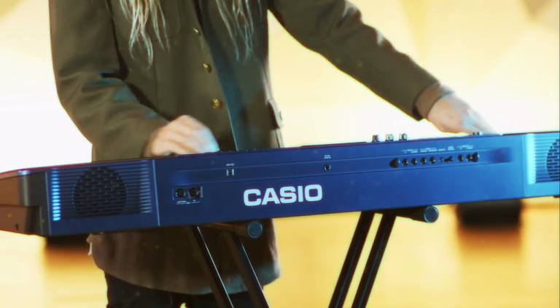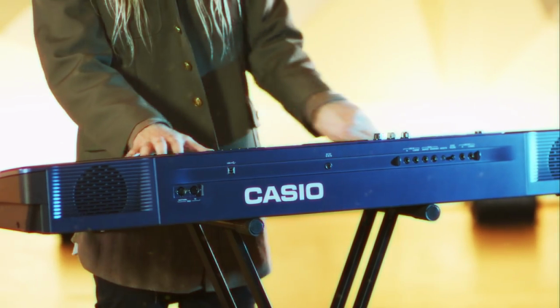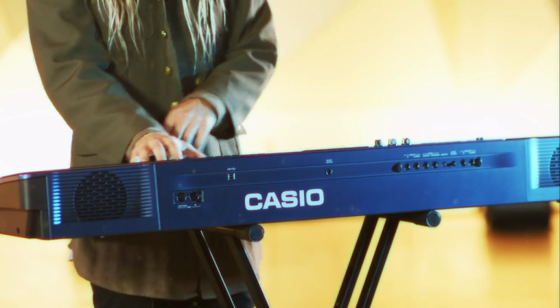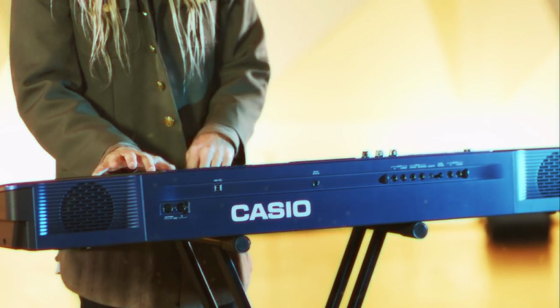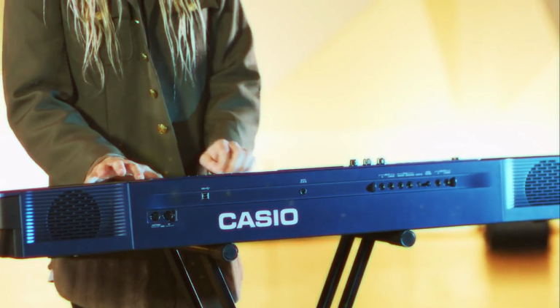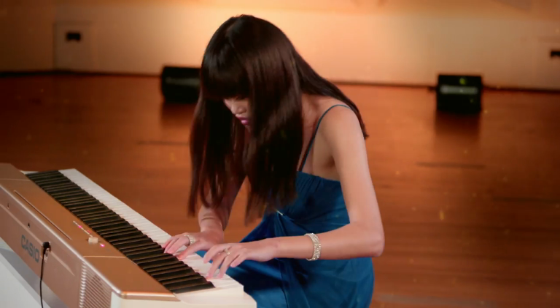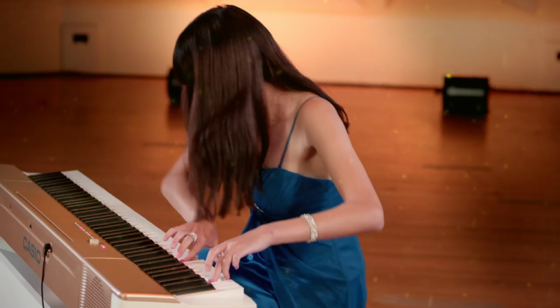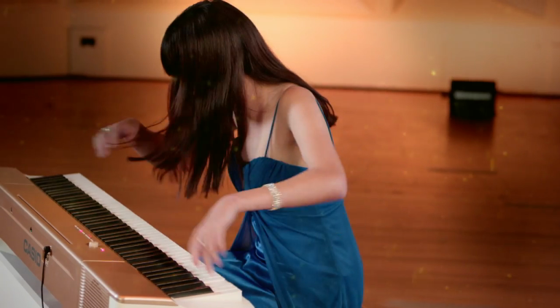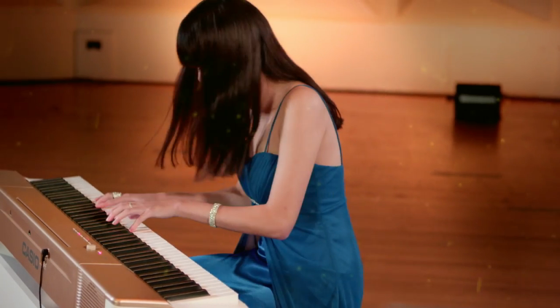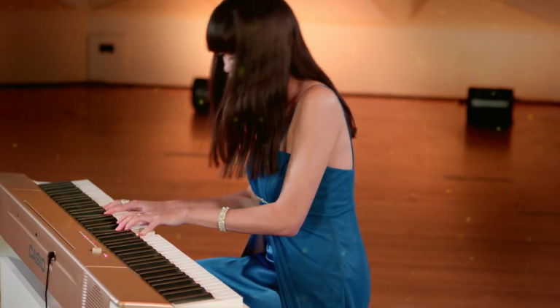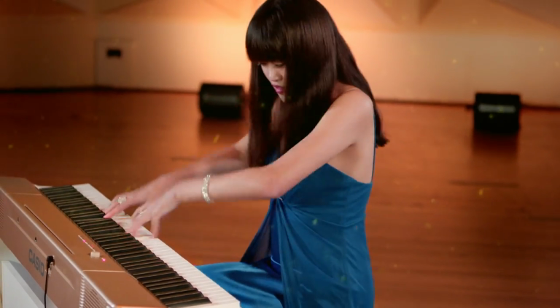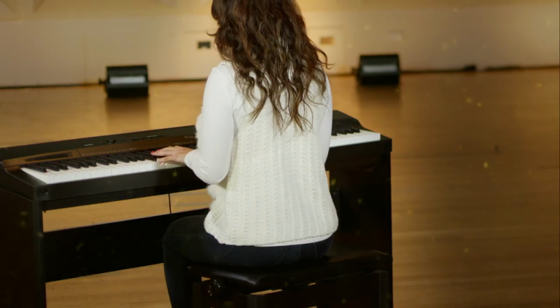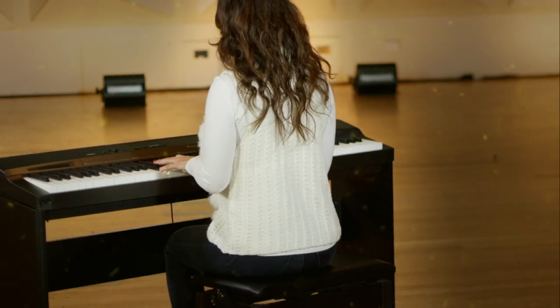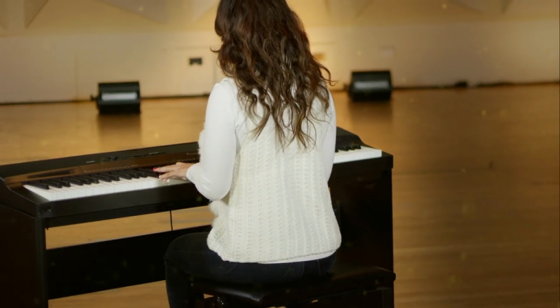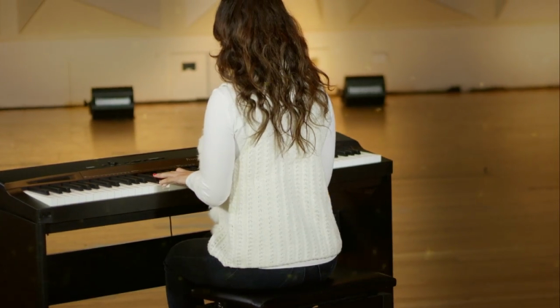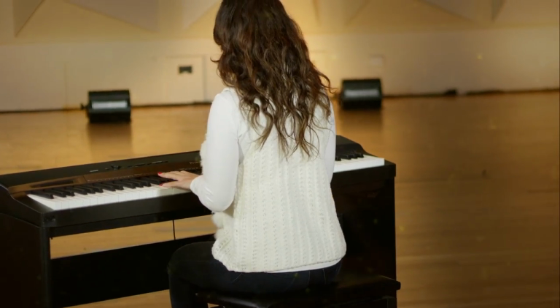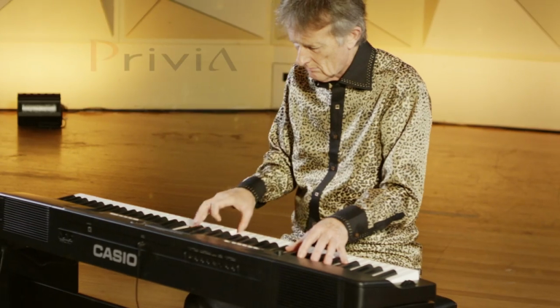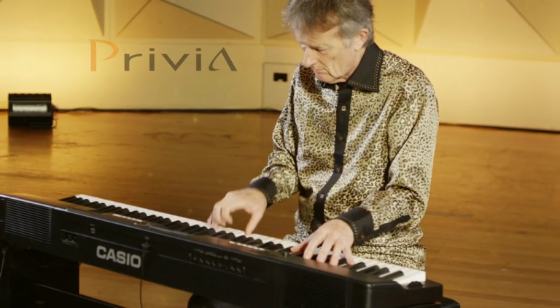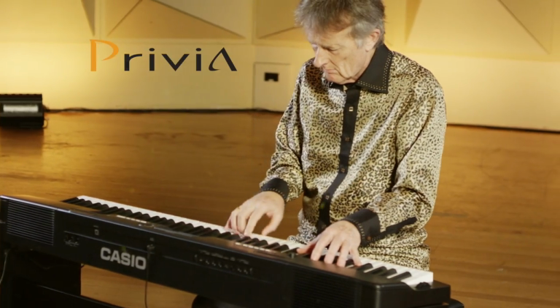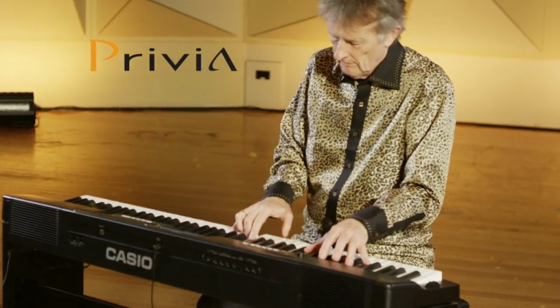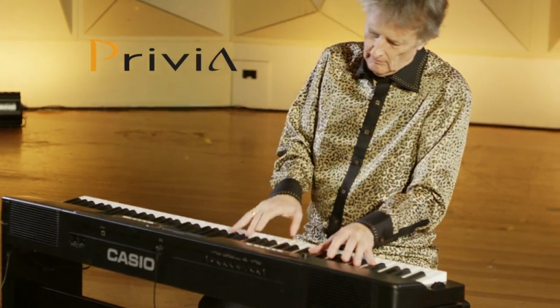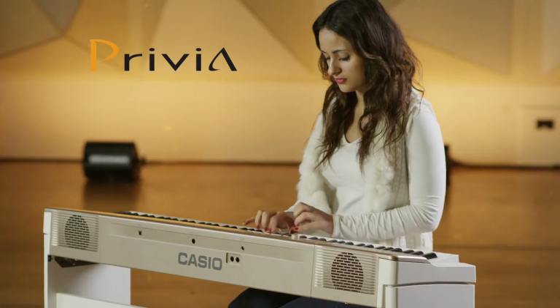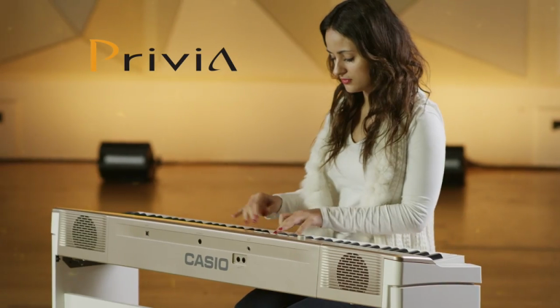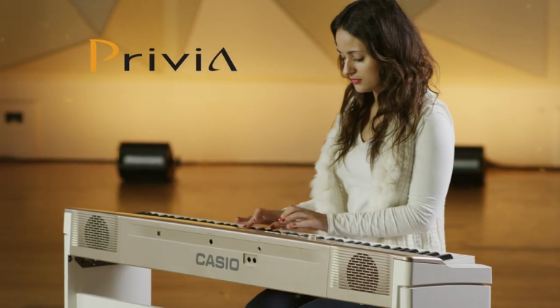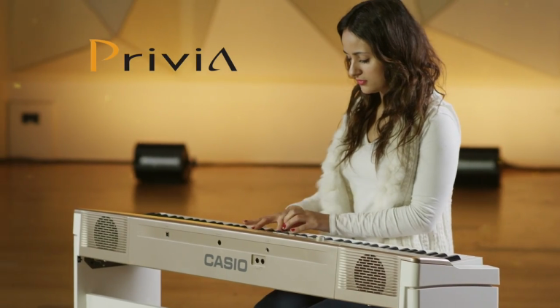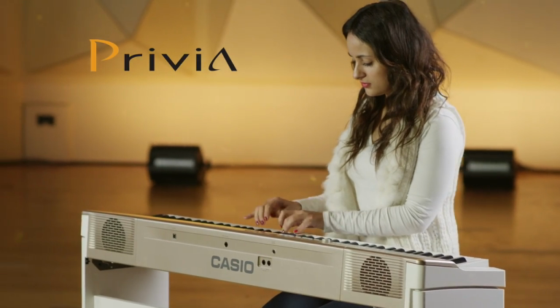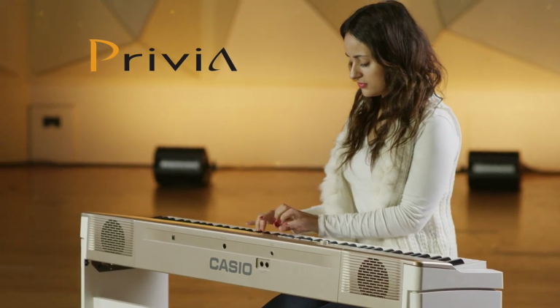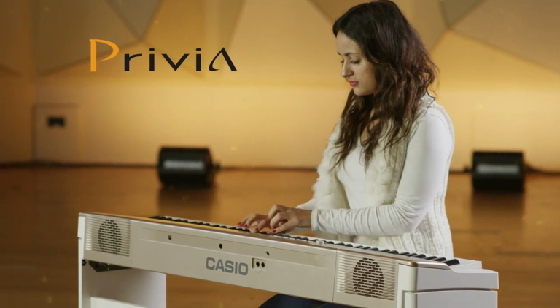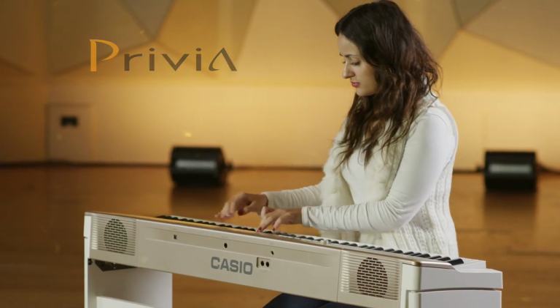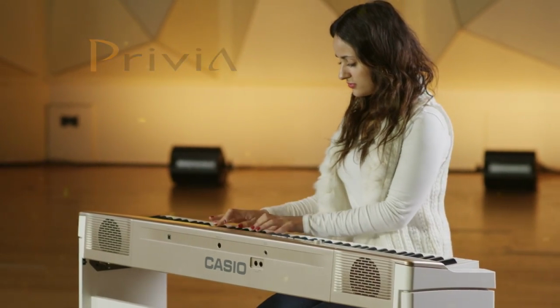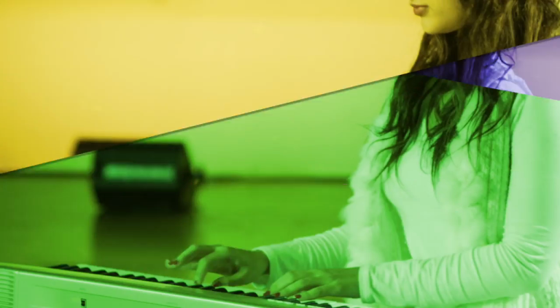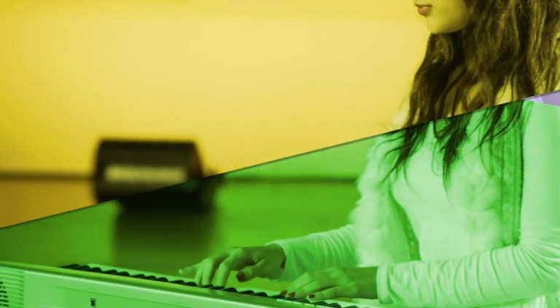The entire Privia range by Casio encompasses great features, amazing sounds and style, and has a model for every musician at every level. Try a Privia piano today!